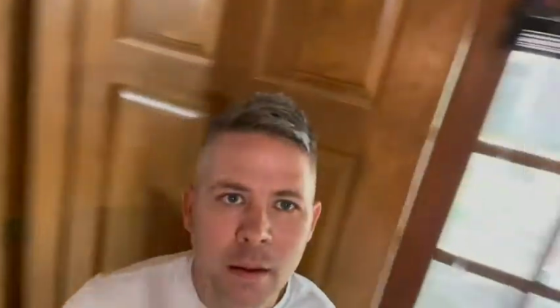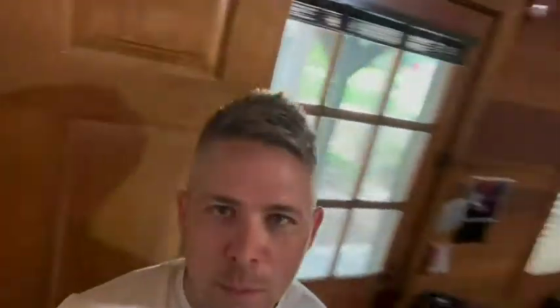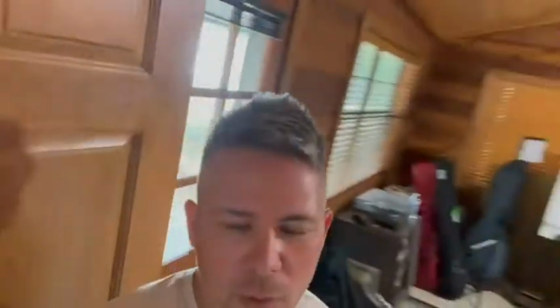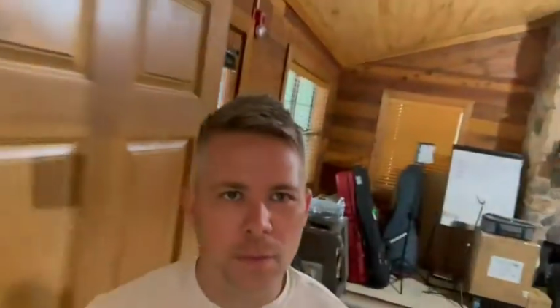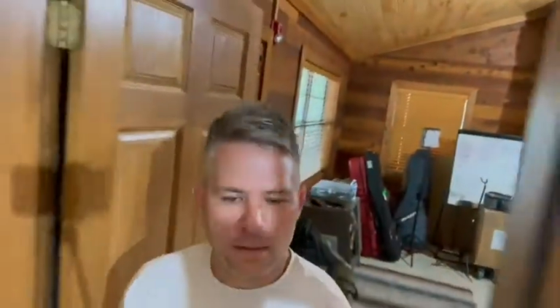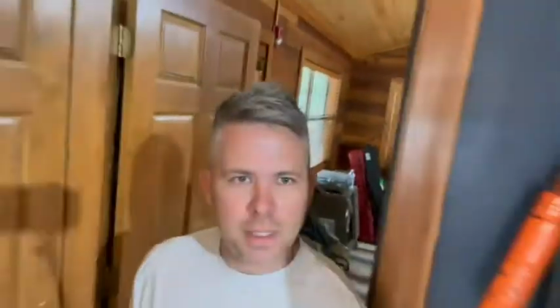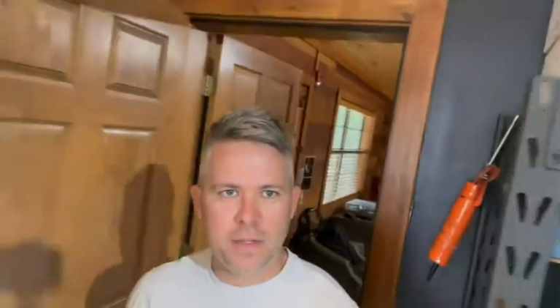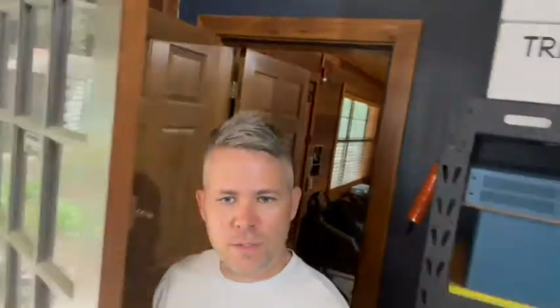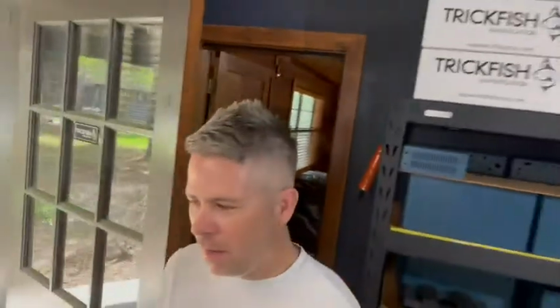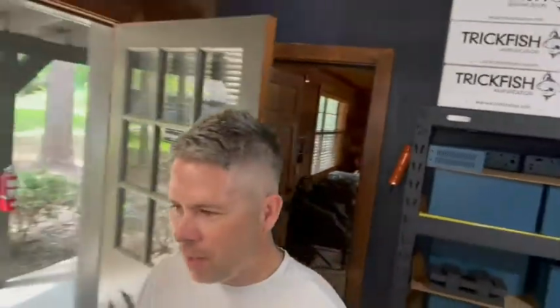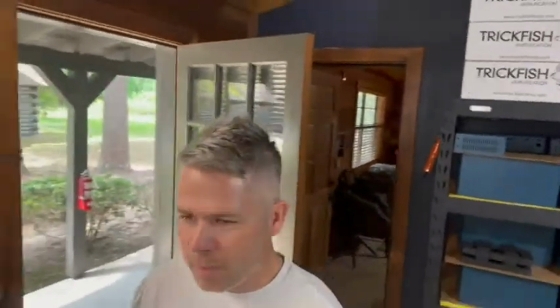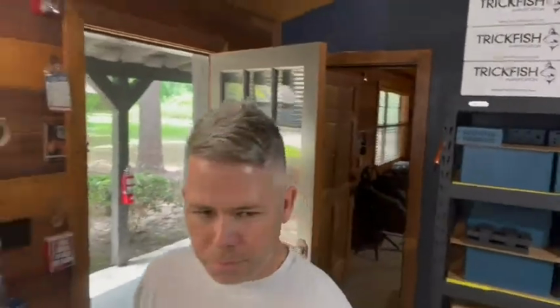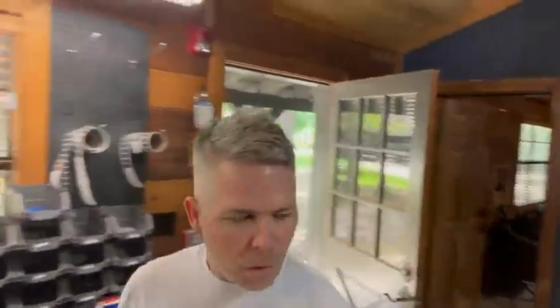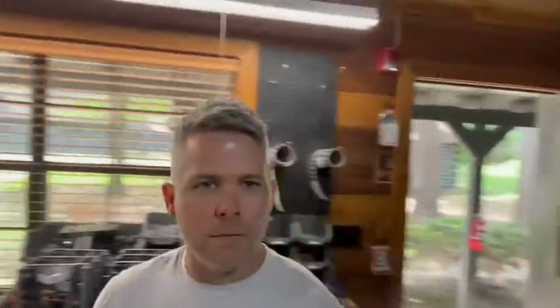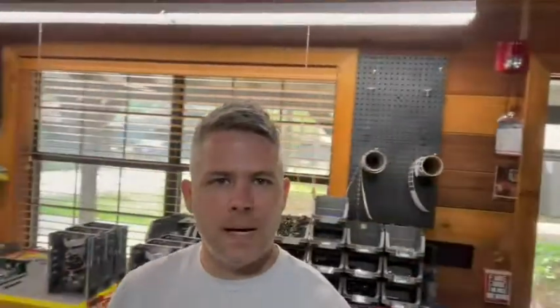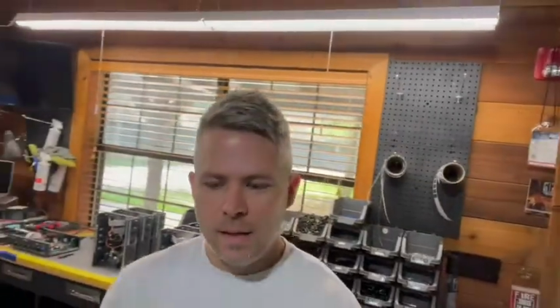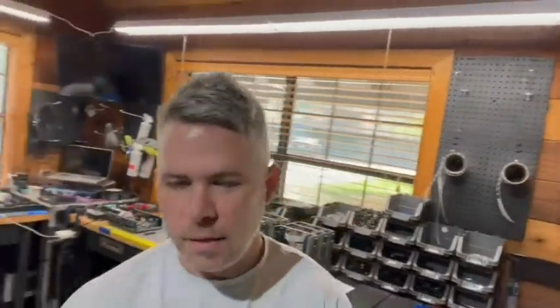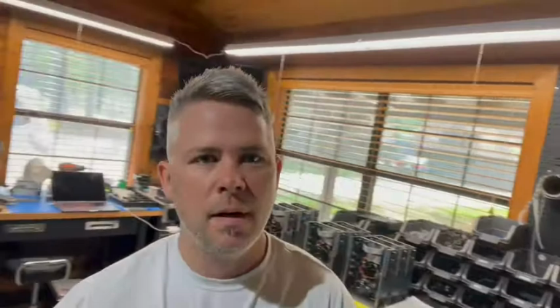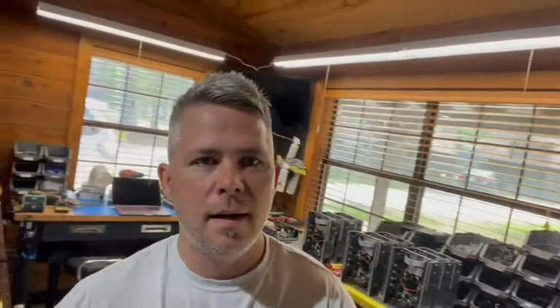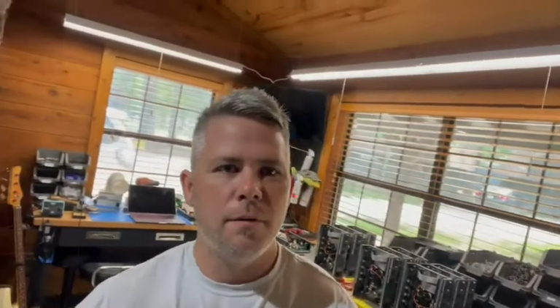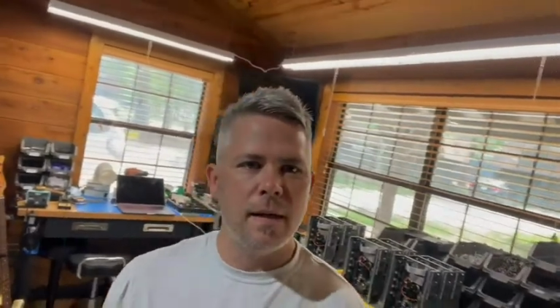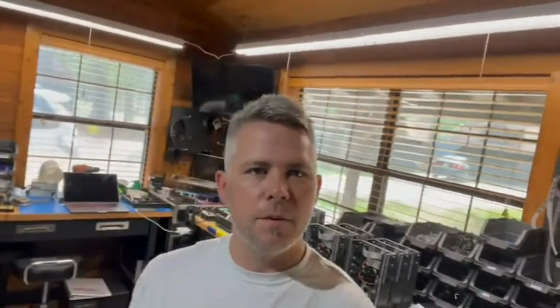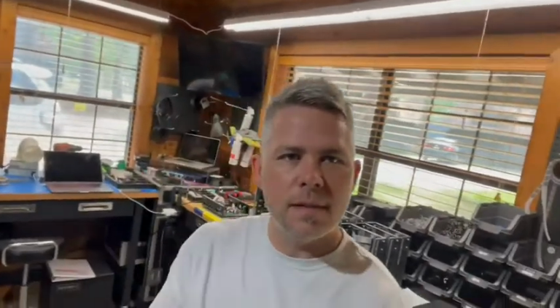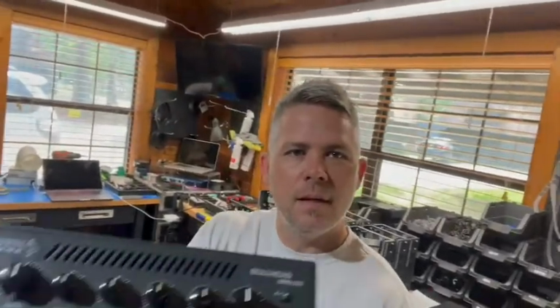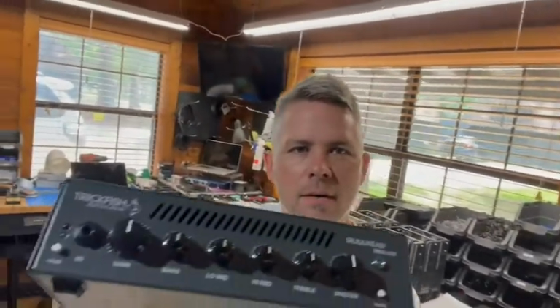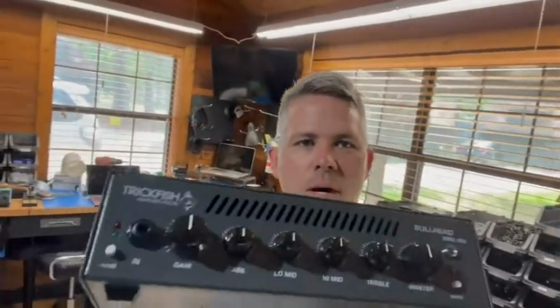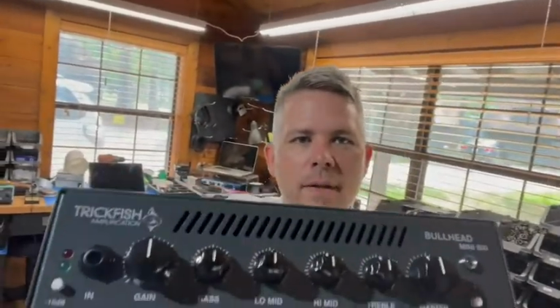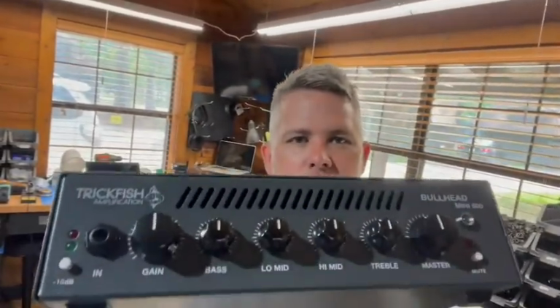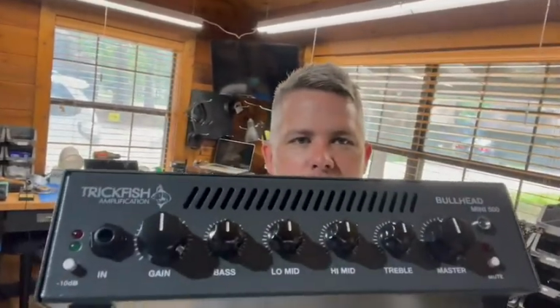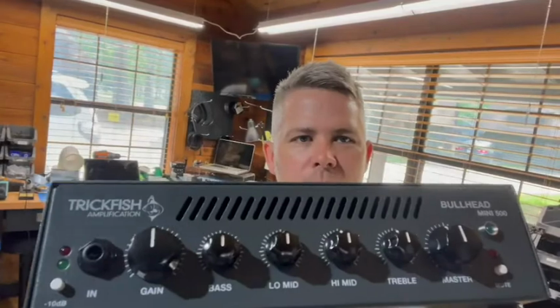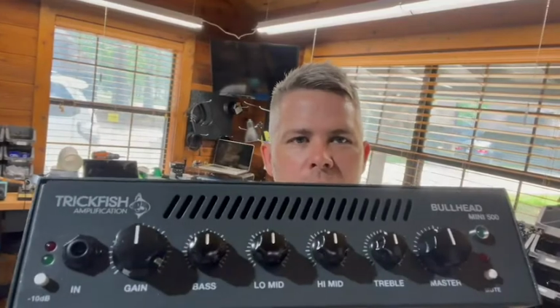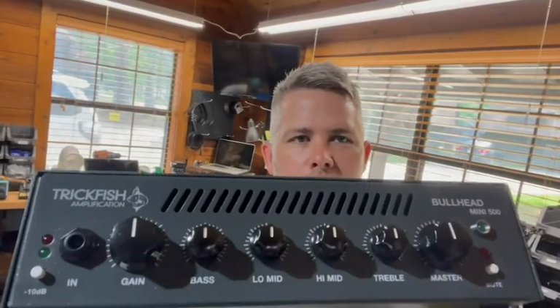But what we really wanted to share with you guys is some really exciting news — a product that we've been working on for the past year that we are finally able to release out into the wild, and that is the Trickfish Bullhead Mini.